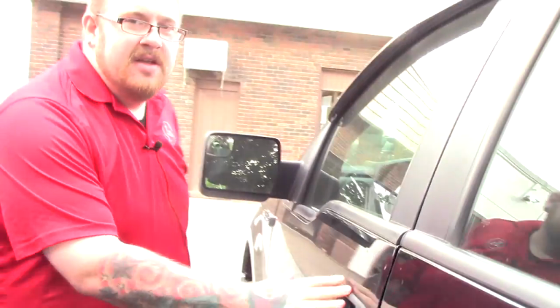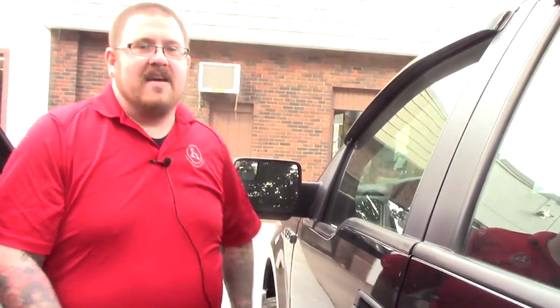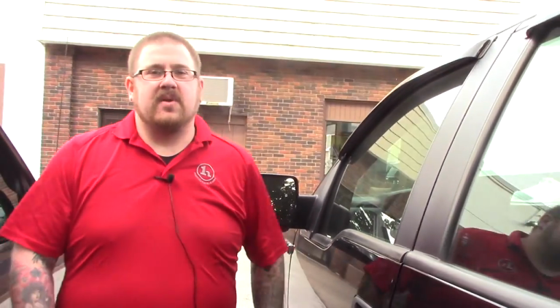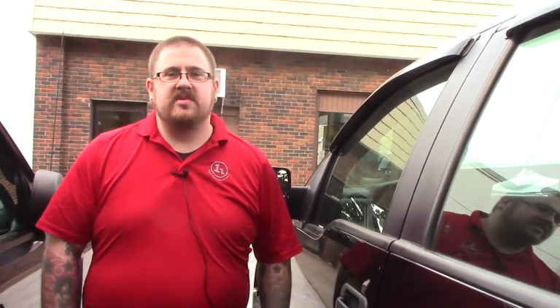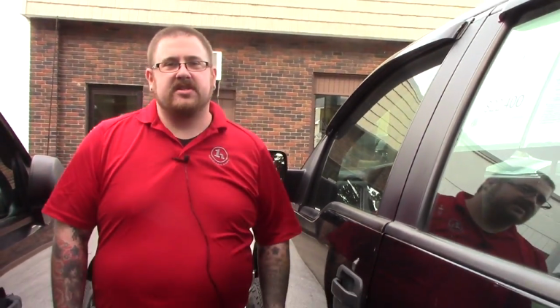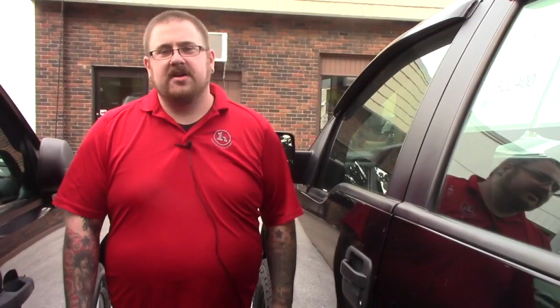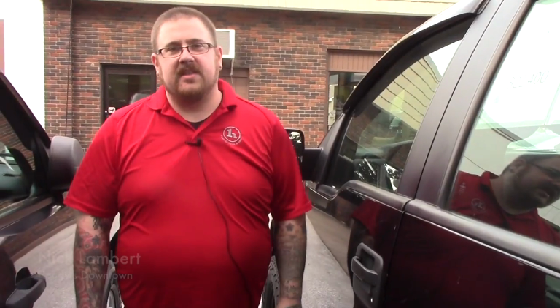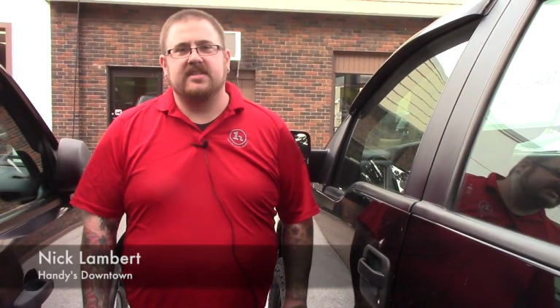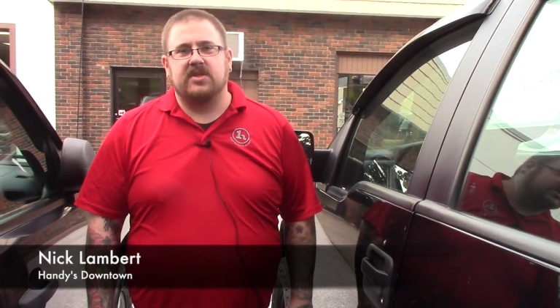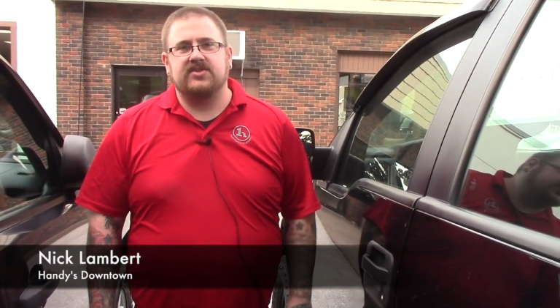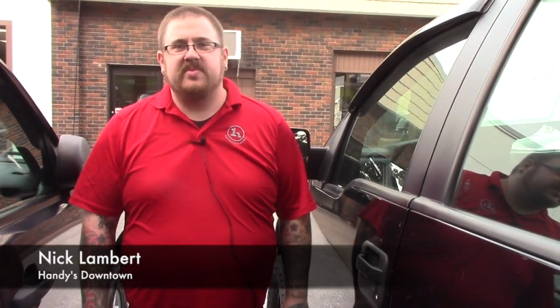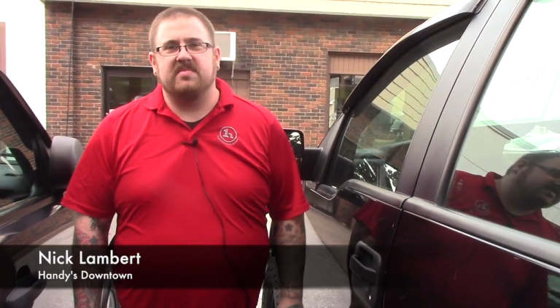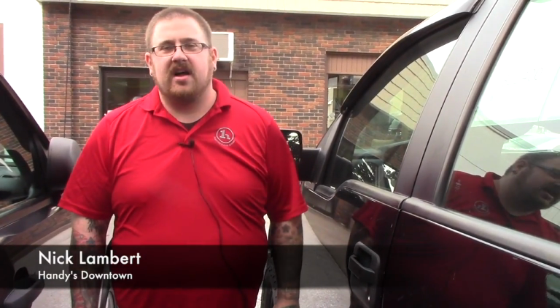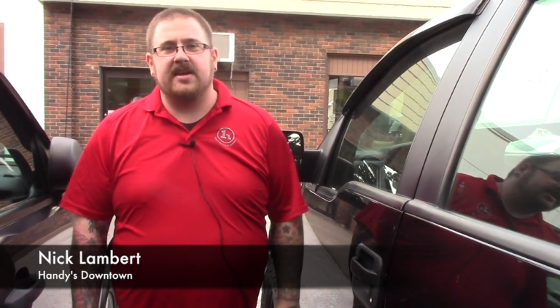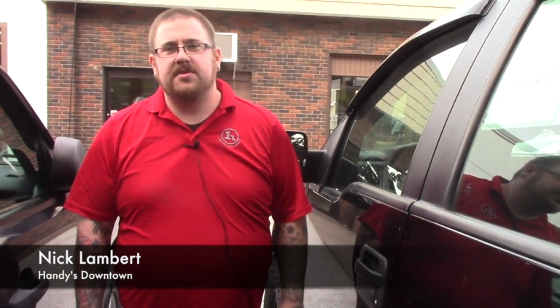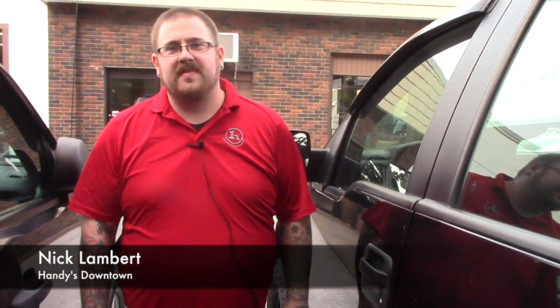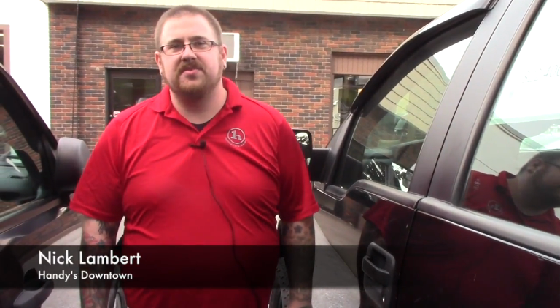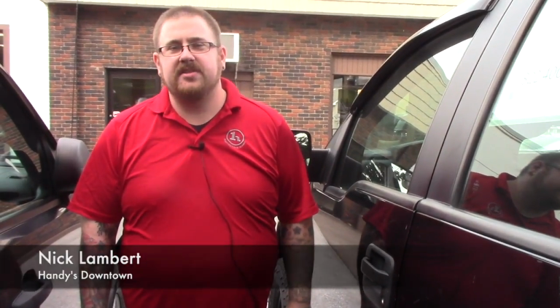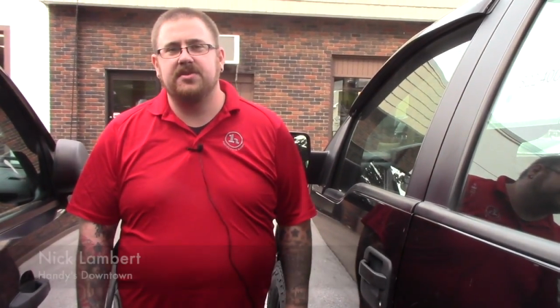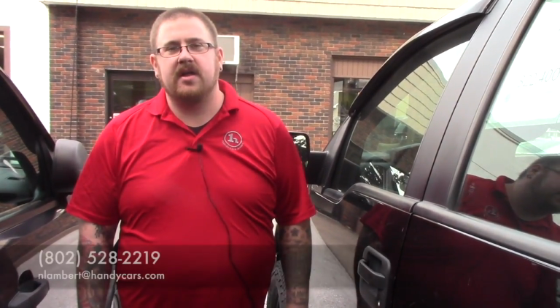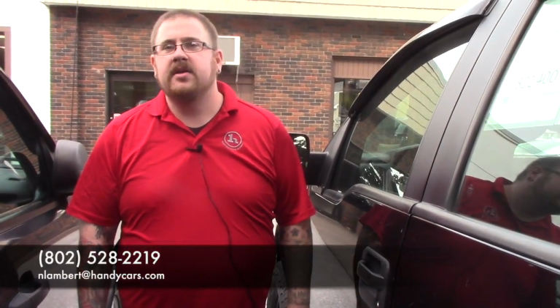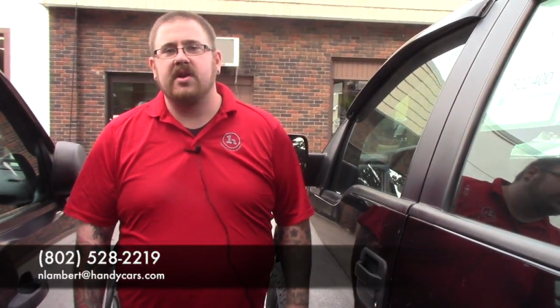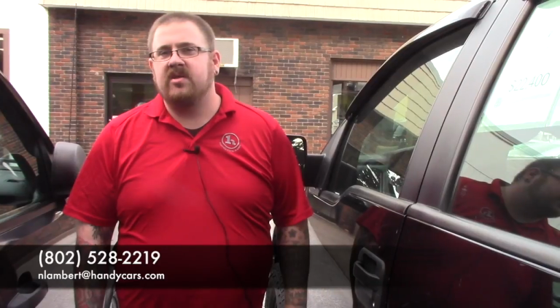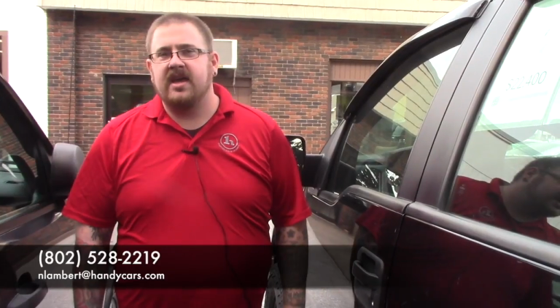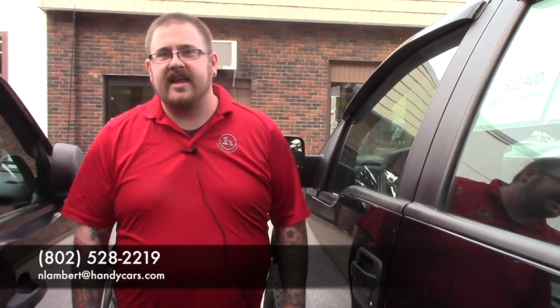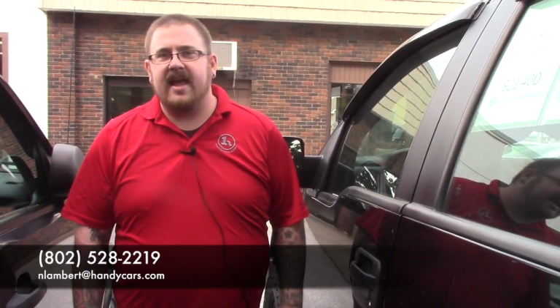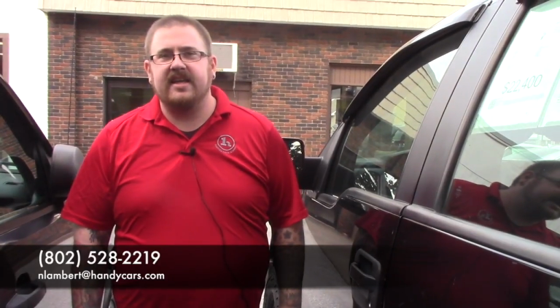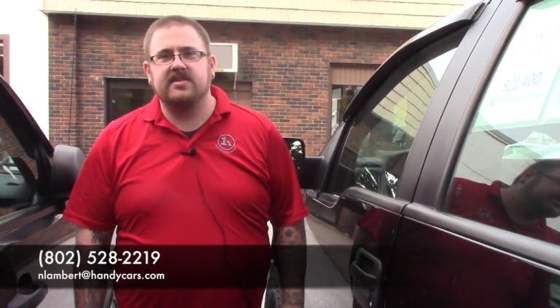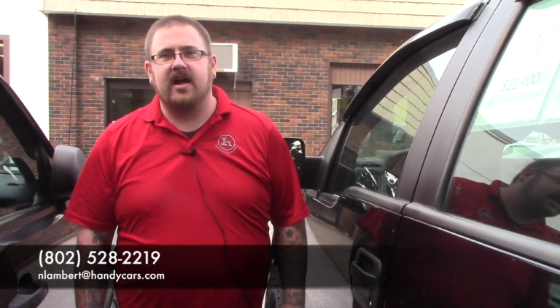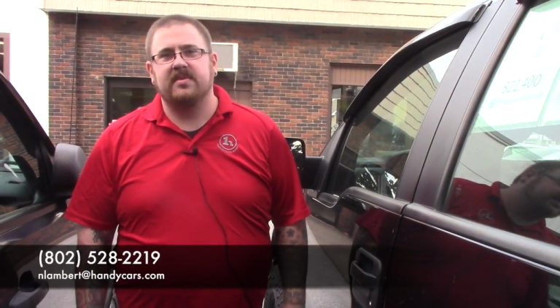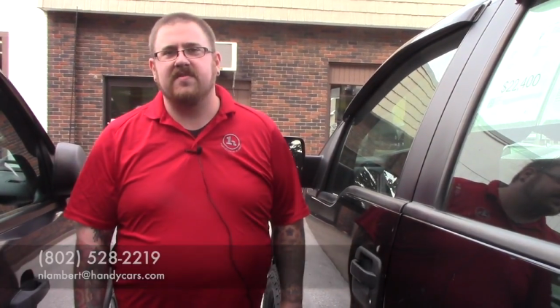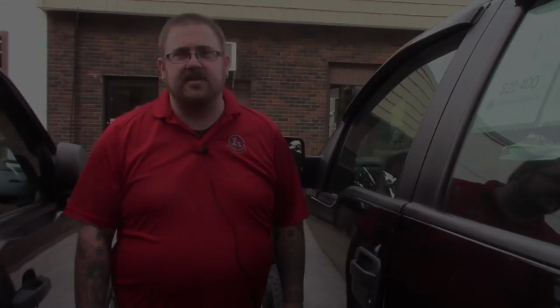If you have any questions about this truck or if you'd like to schedule a test drive, please give me a call at 802-528-2219 or email me at nlambert@handycars.com. Thank you very much.